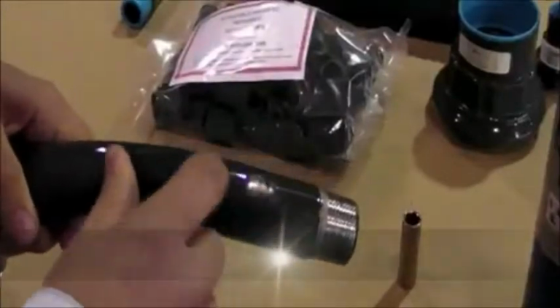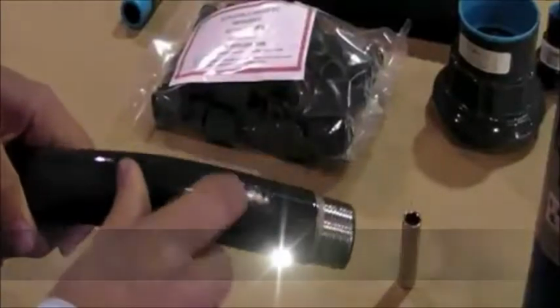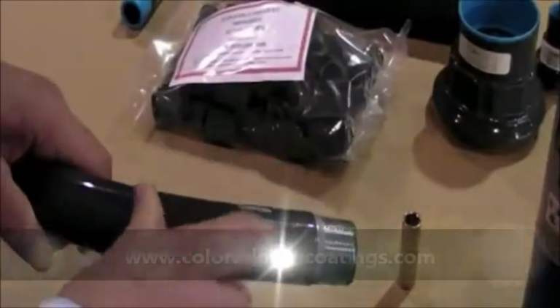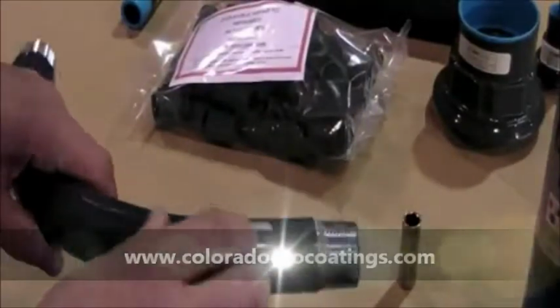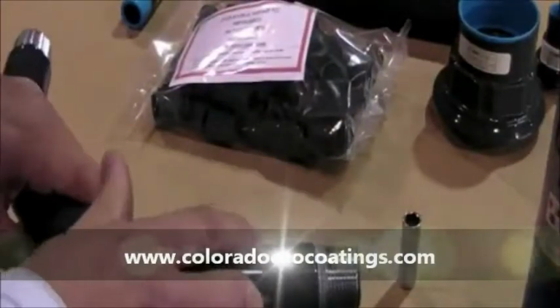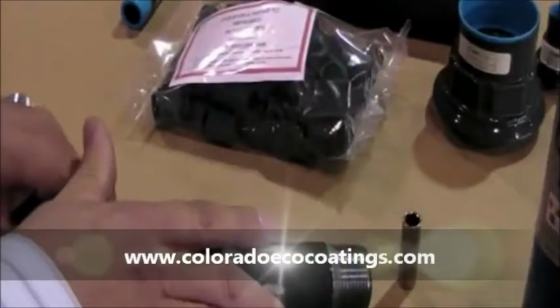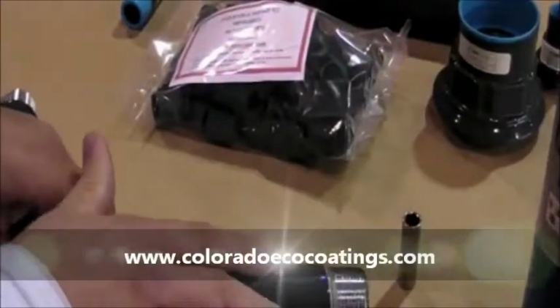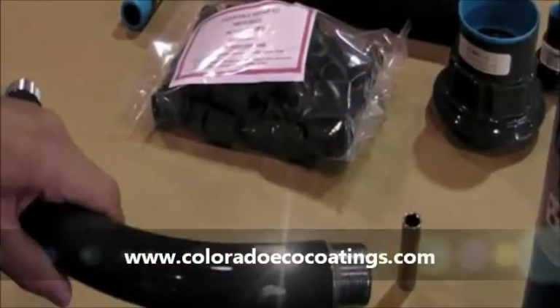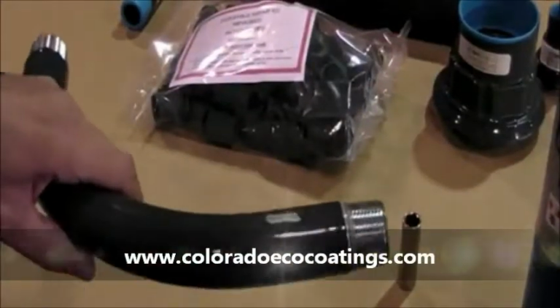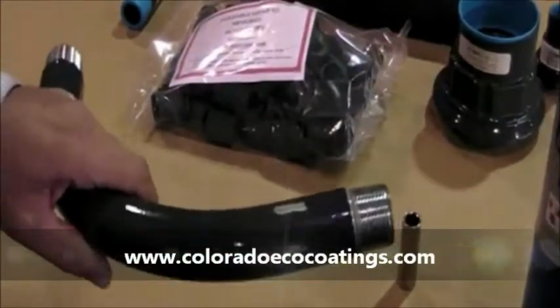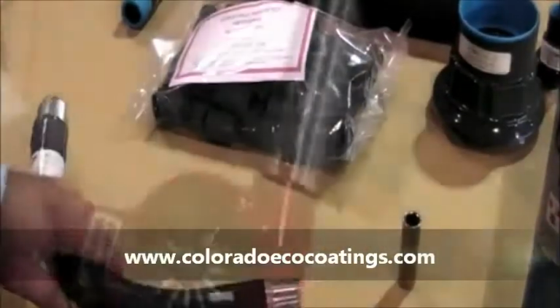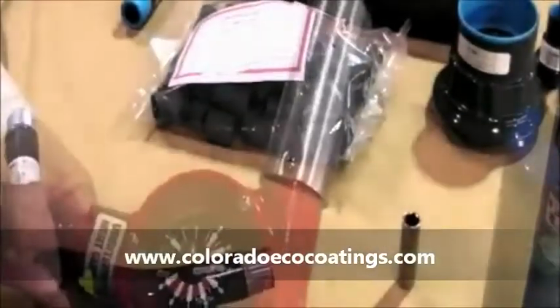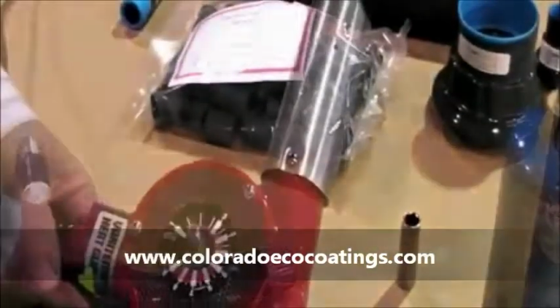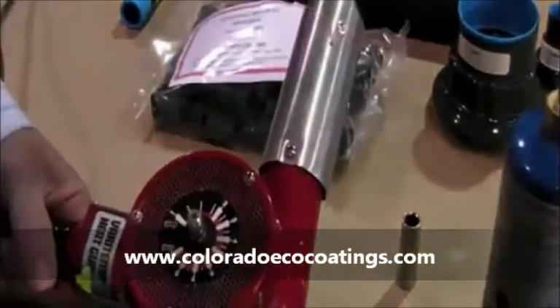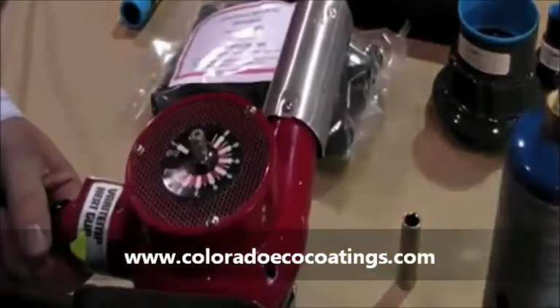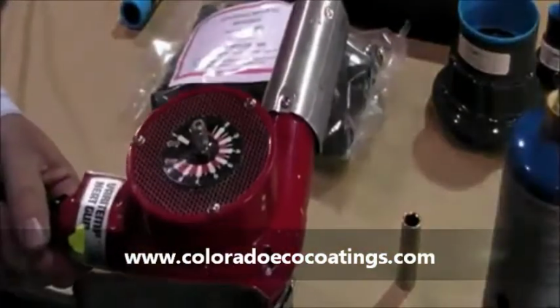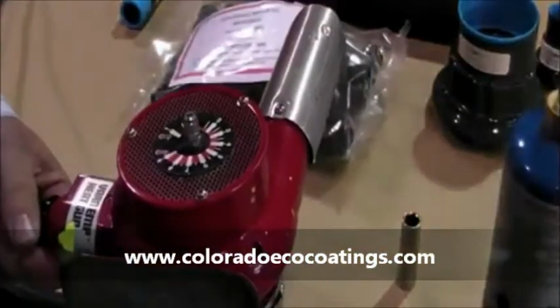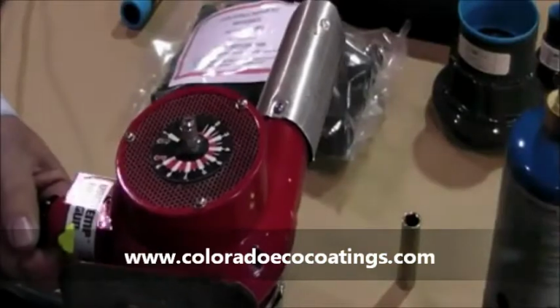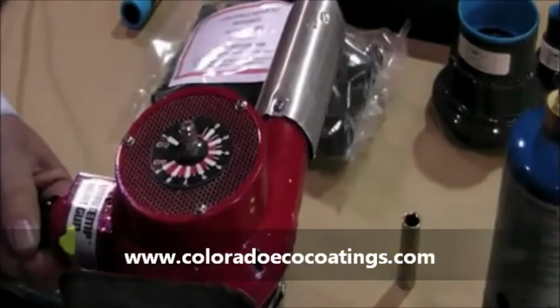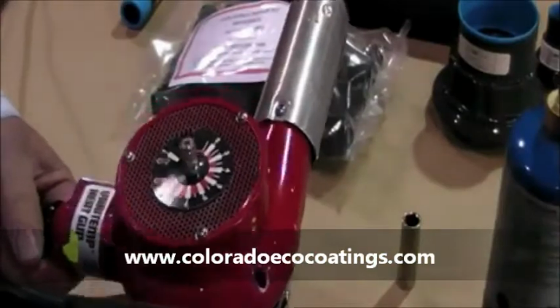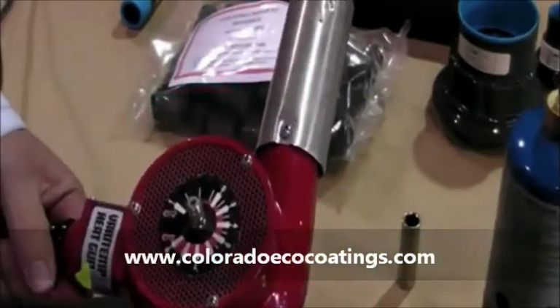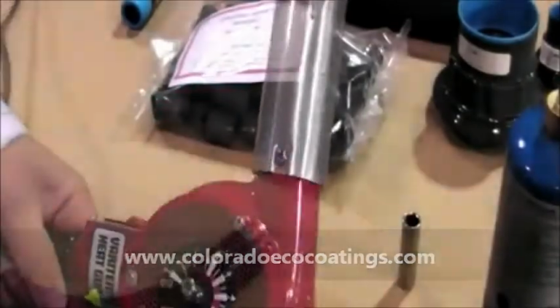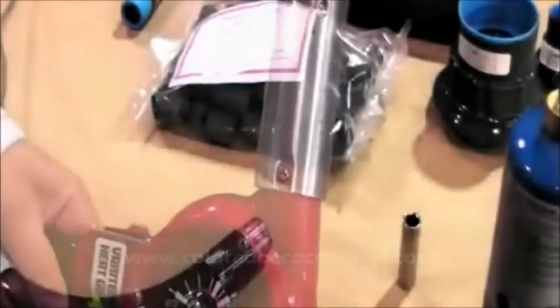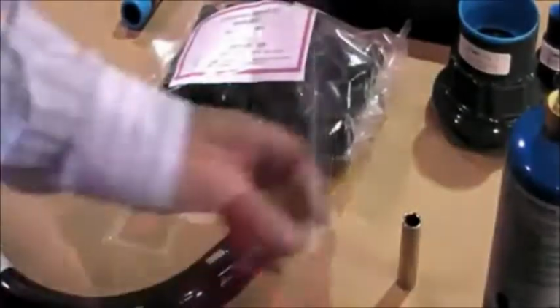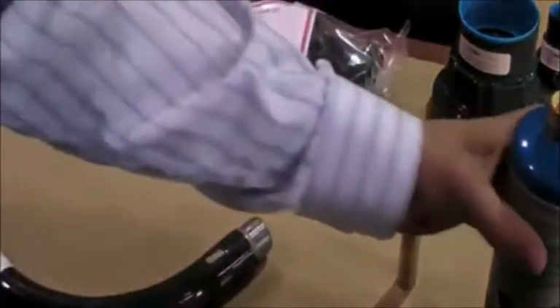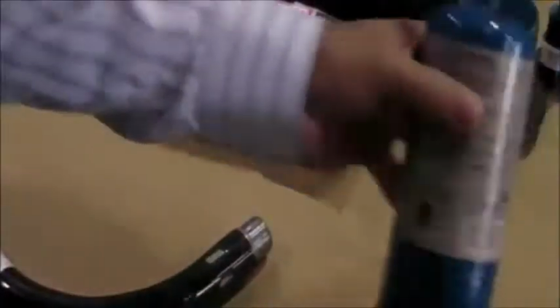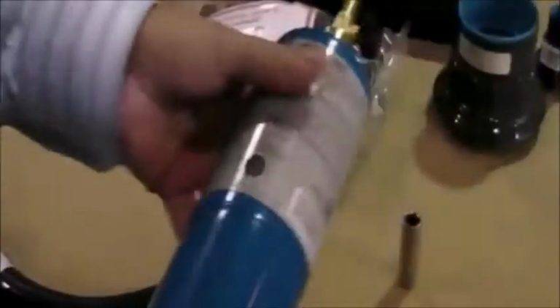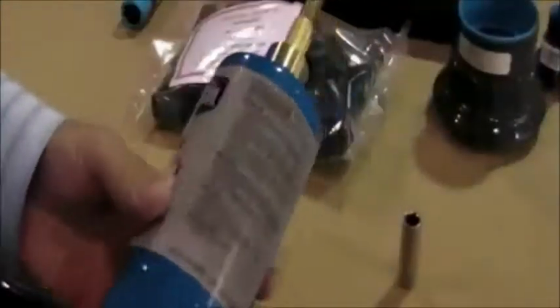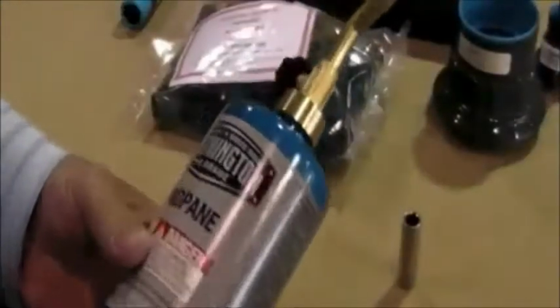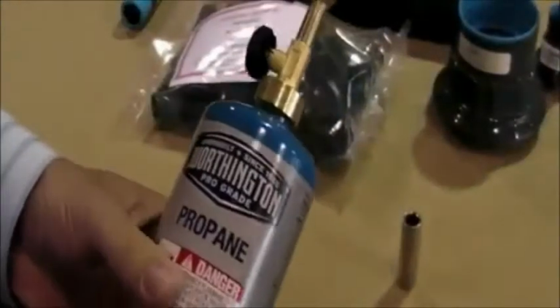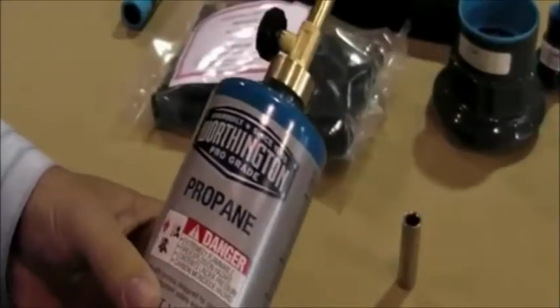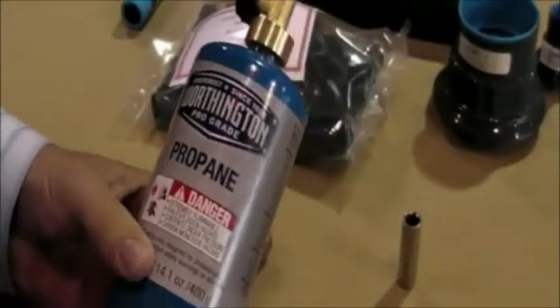We'll look at replacing a damaged area on this piece of conduit. It's possible to use either a high-temperature heat gun or a propane torch to make this repair.